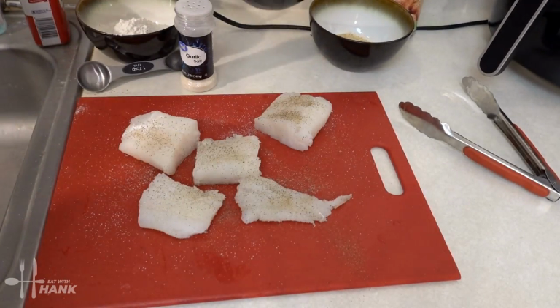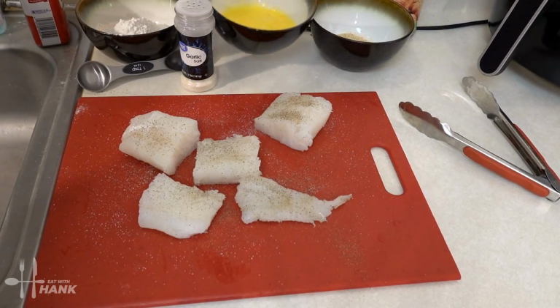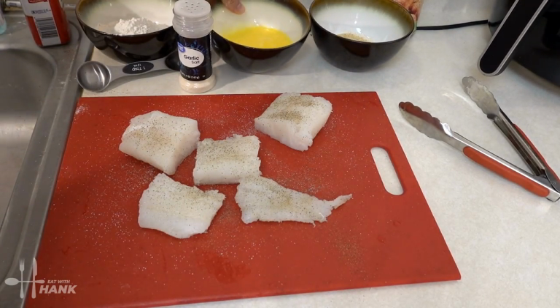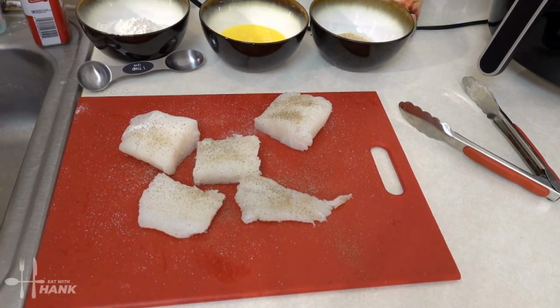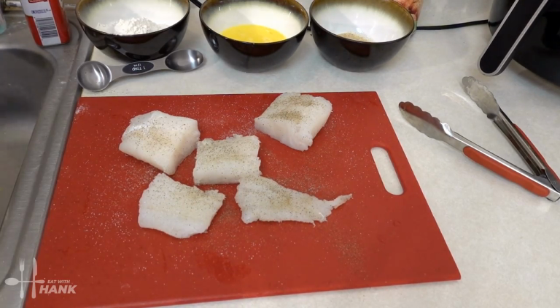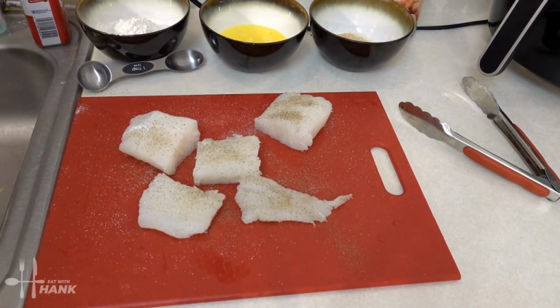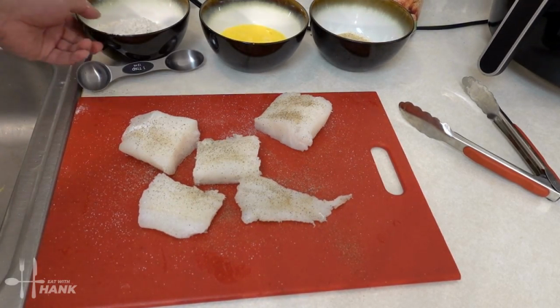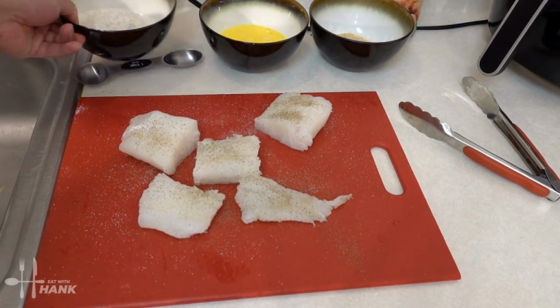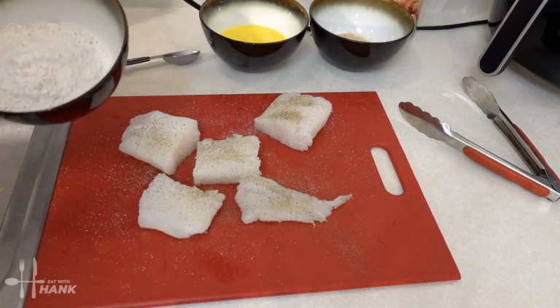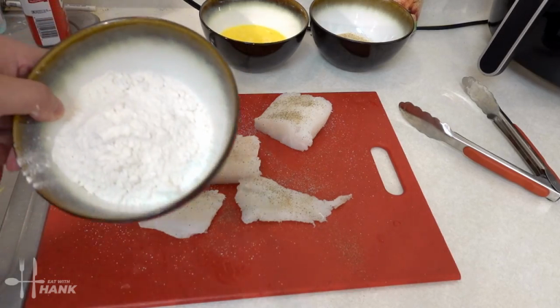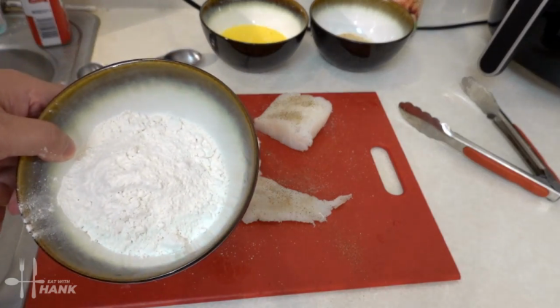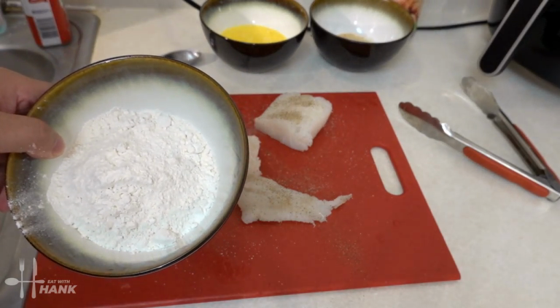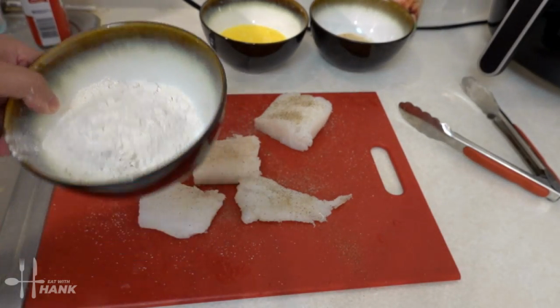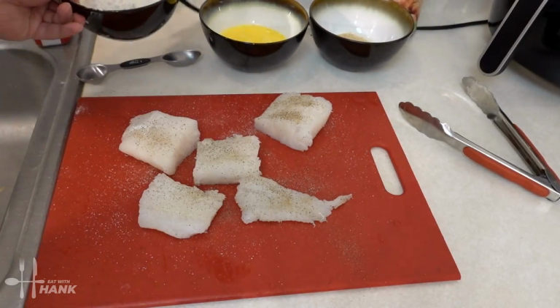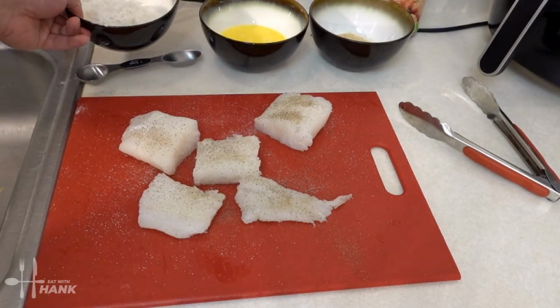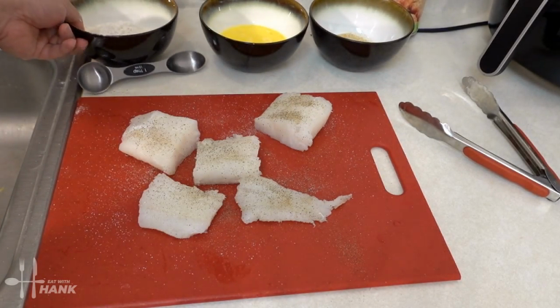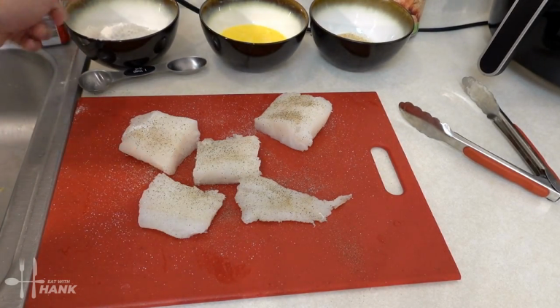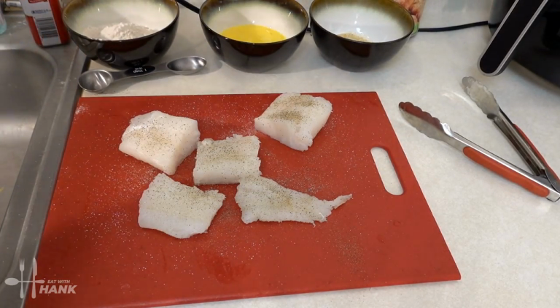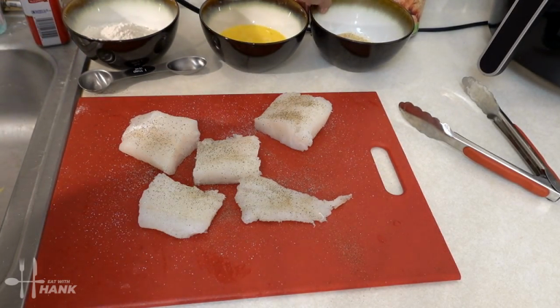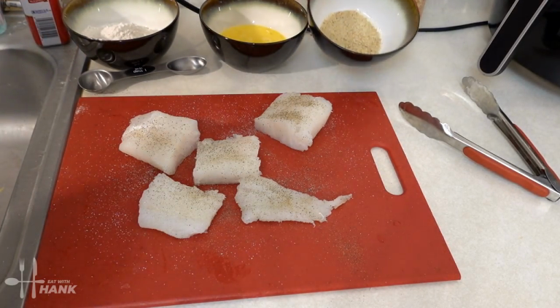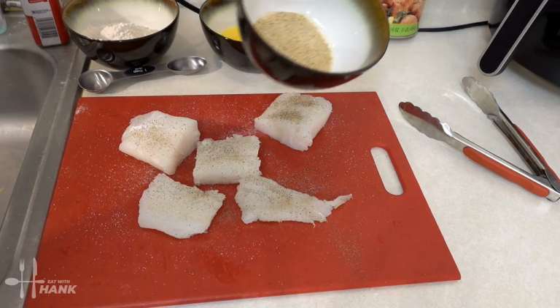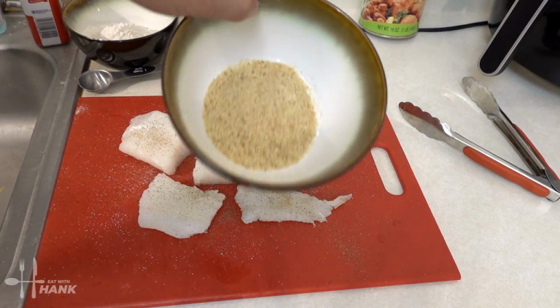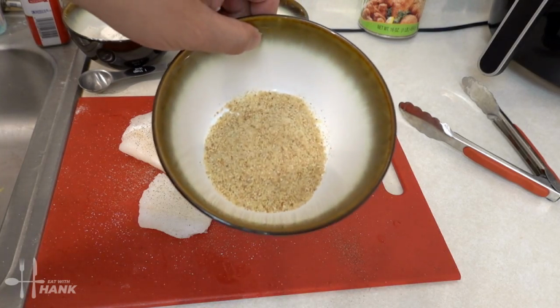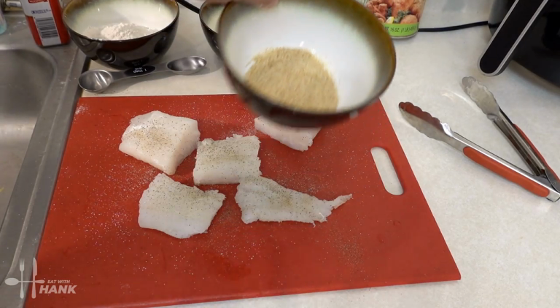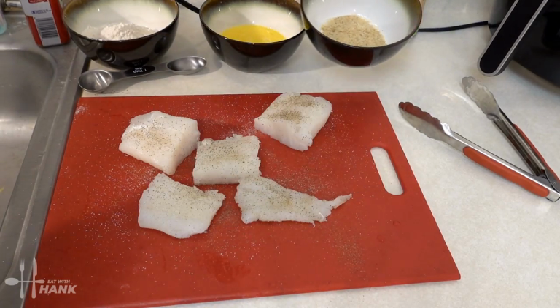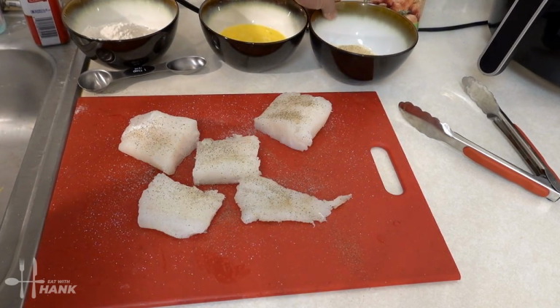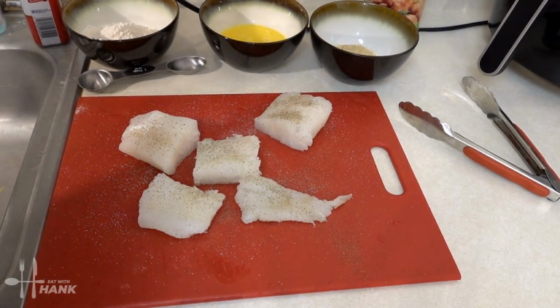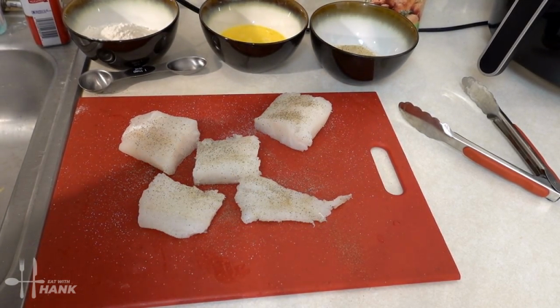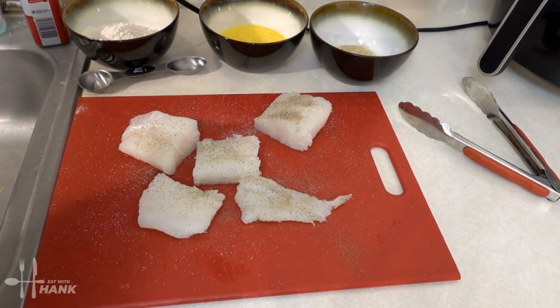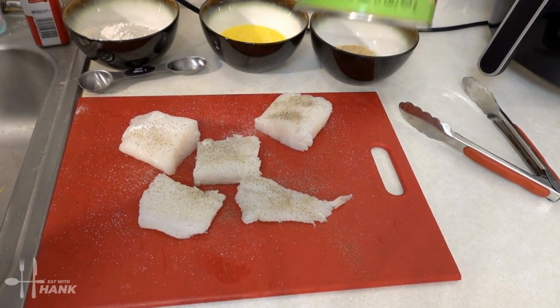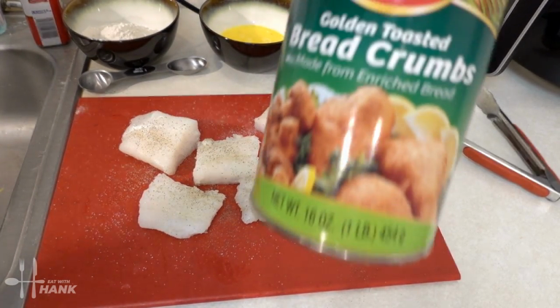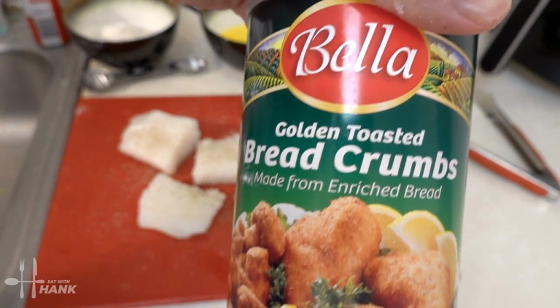I'm going to put that on the side. And we have here some flour, and we also have some breadcrumbs right here. The breadcrumbs that we're using is Bella.